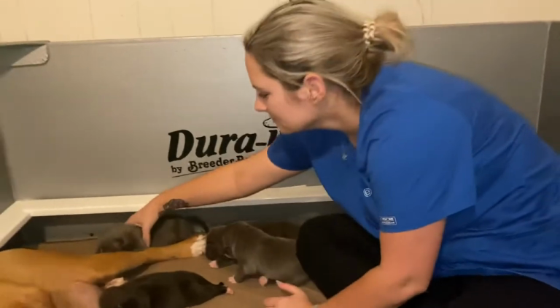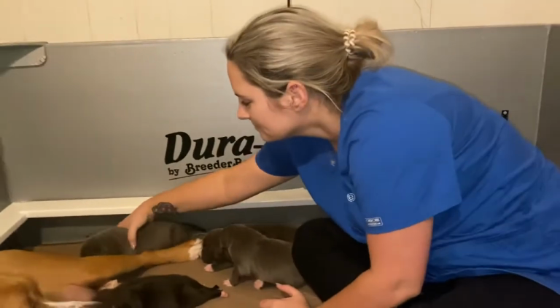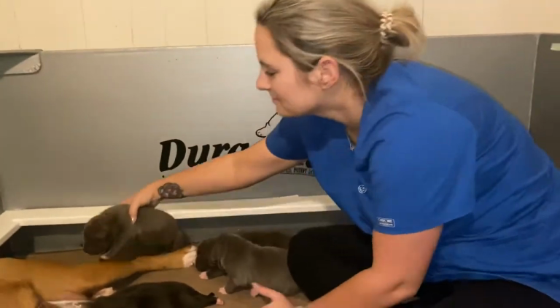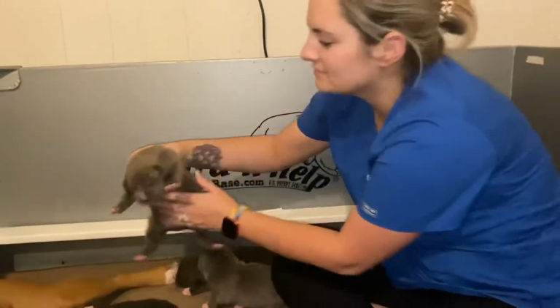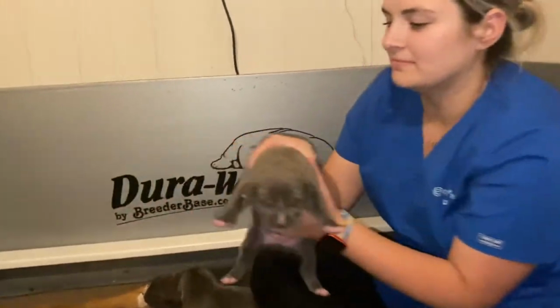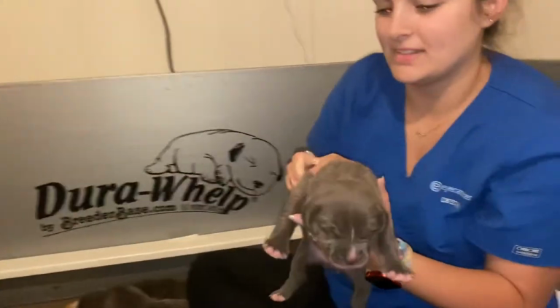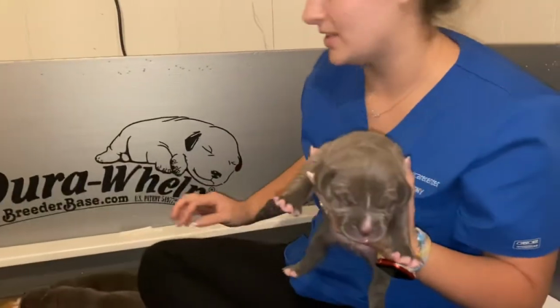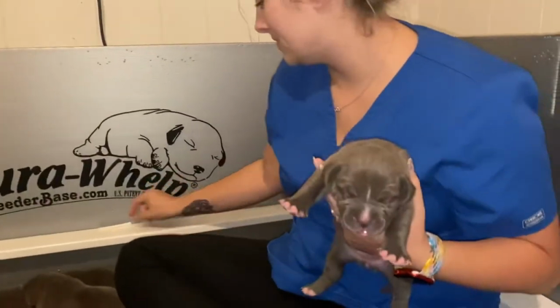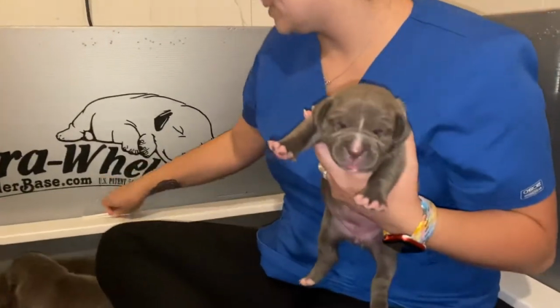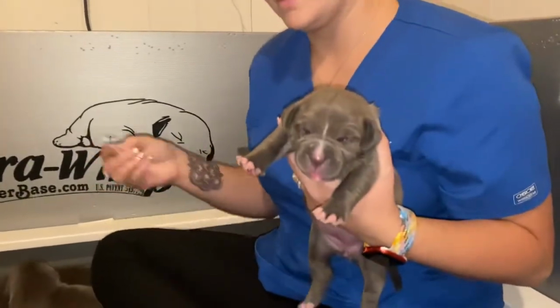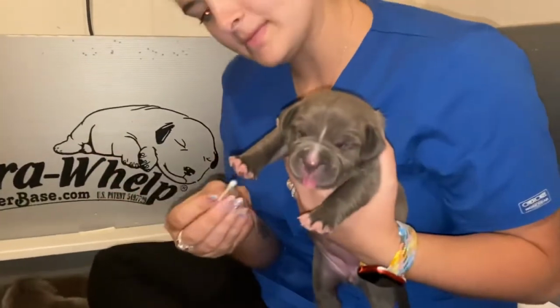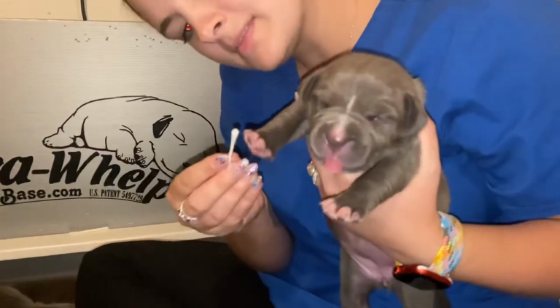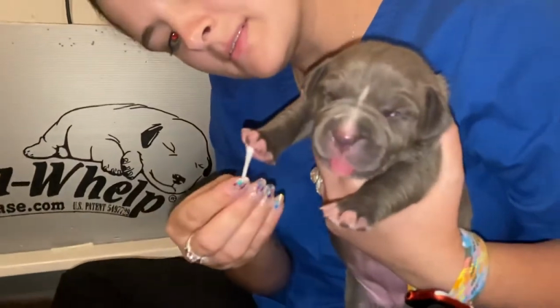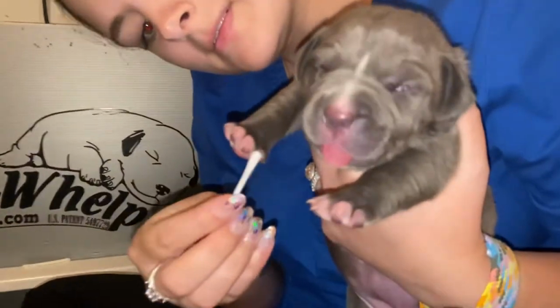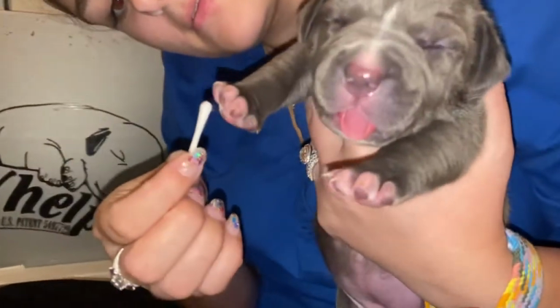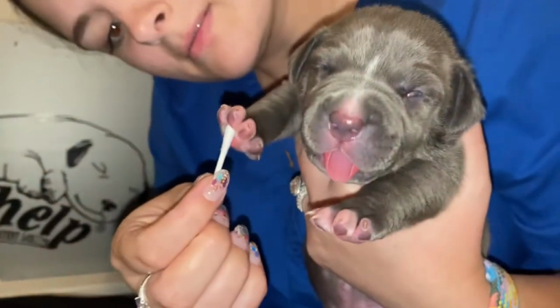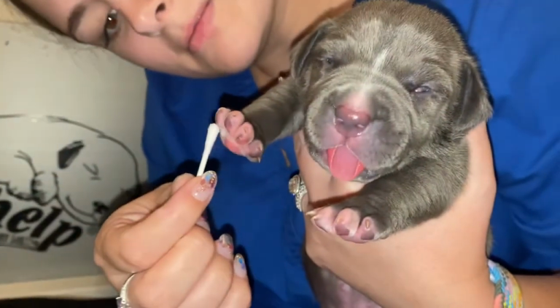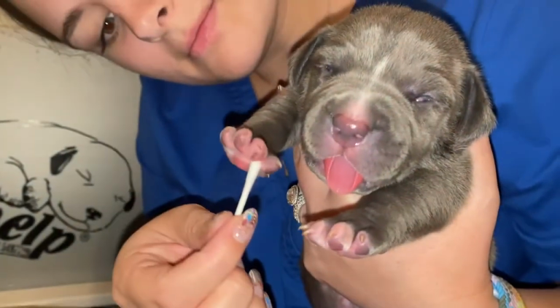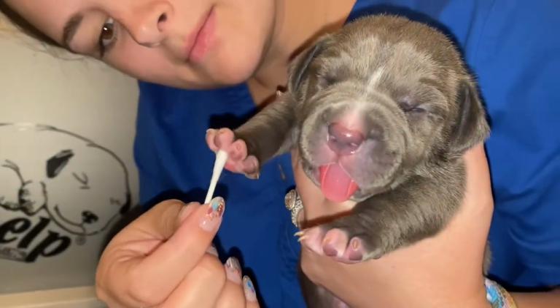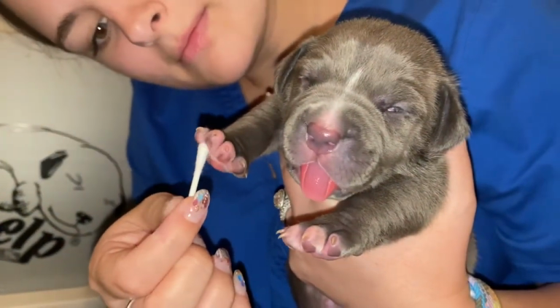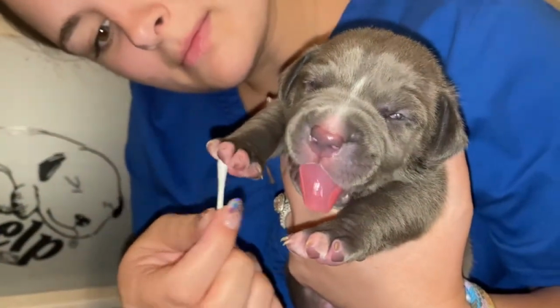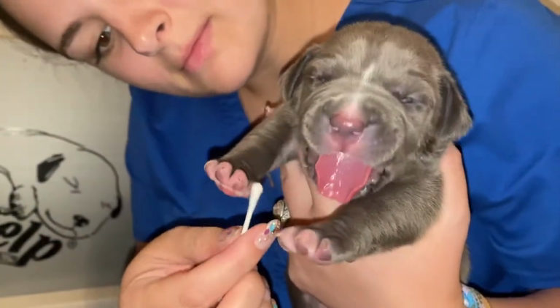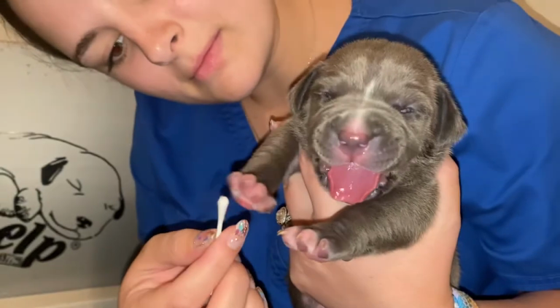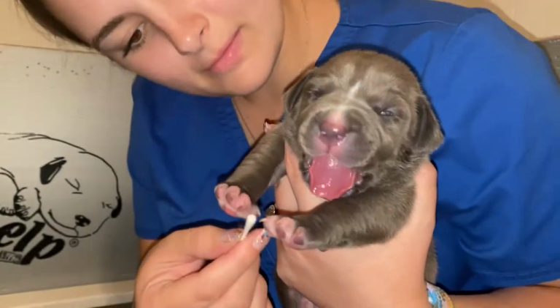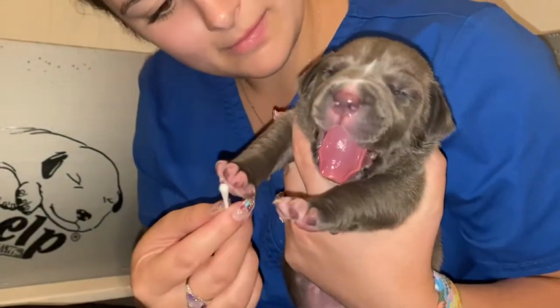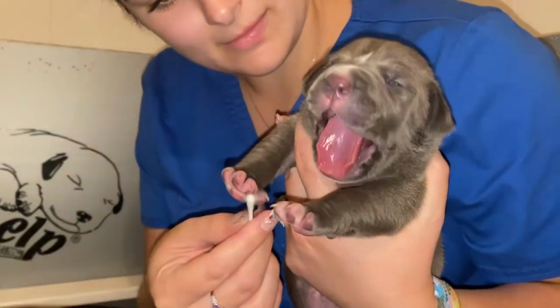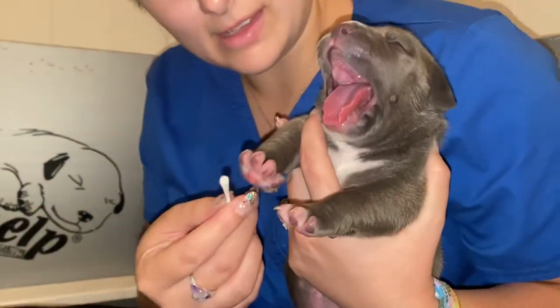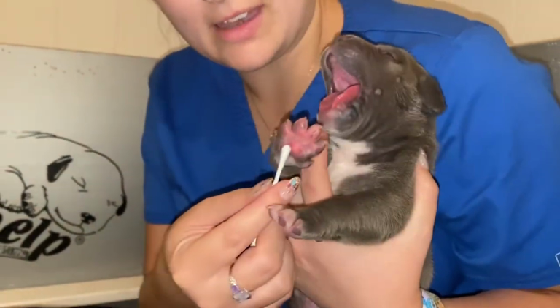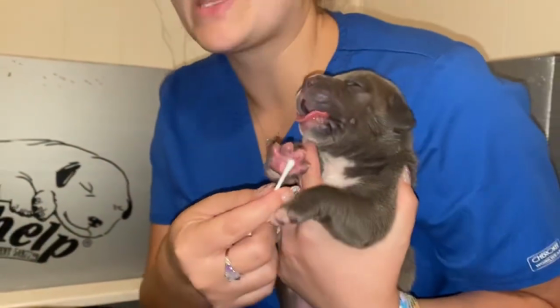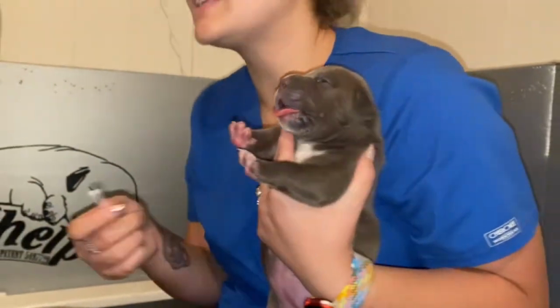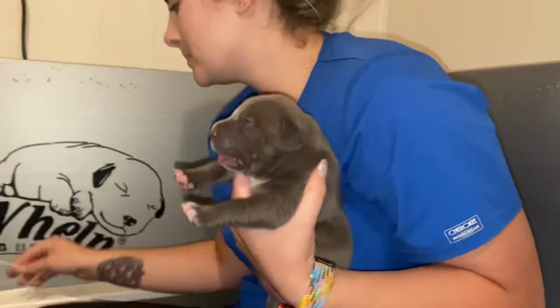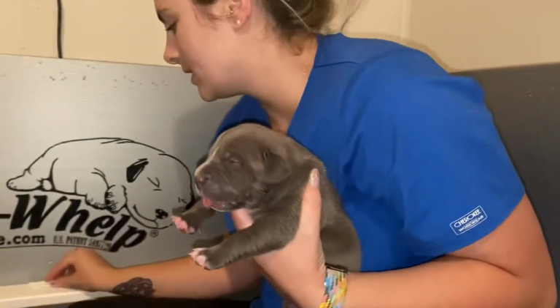Moving on to the third puppy — this is a female. Here's another female. Three to five seconds, tickle. Their eyes are opening already, which is crazy — because how old are they? I believe they're nine days old.